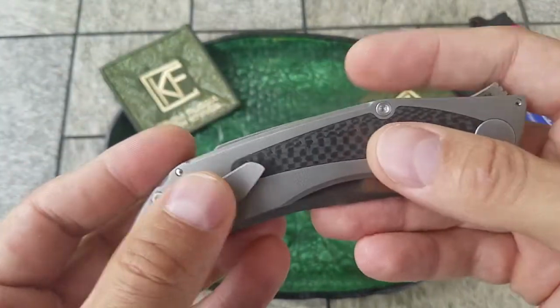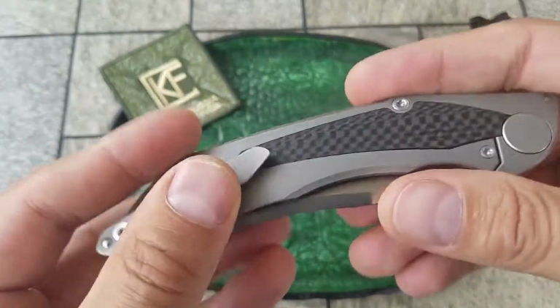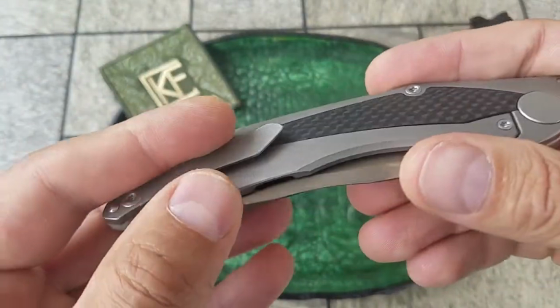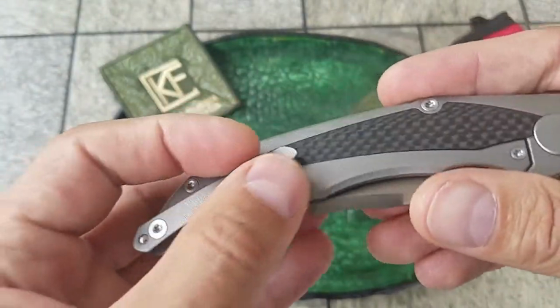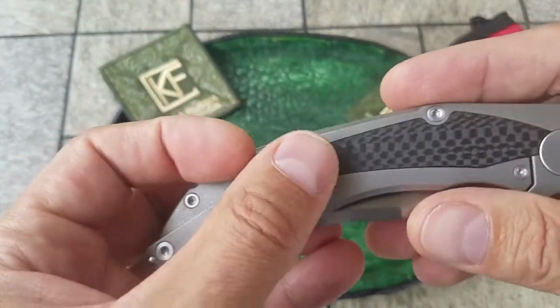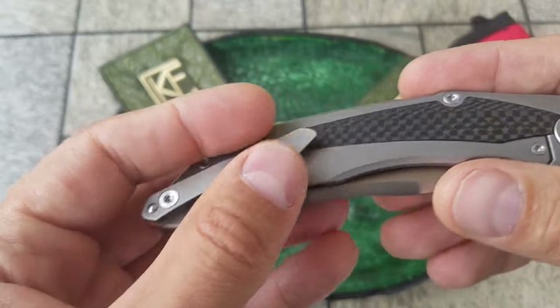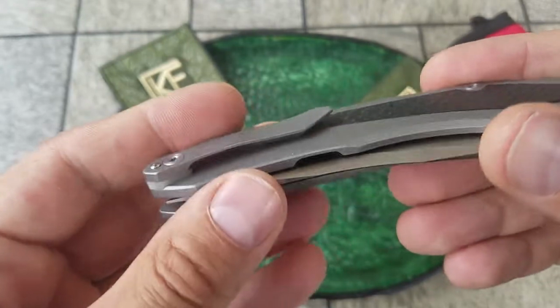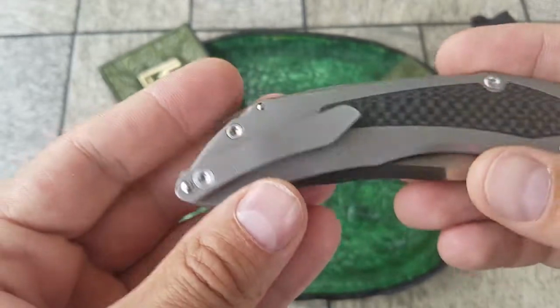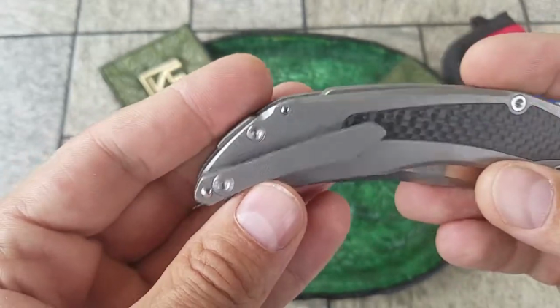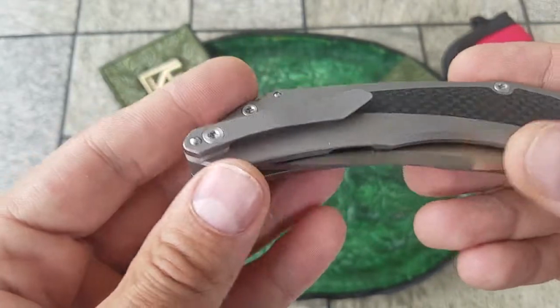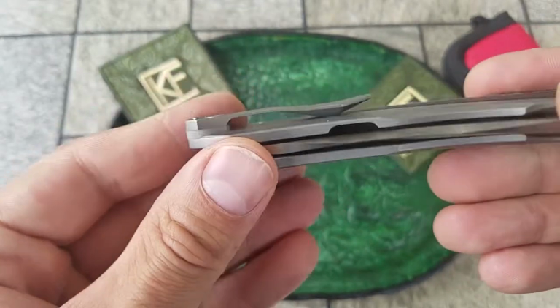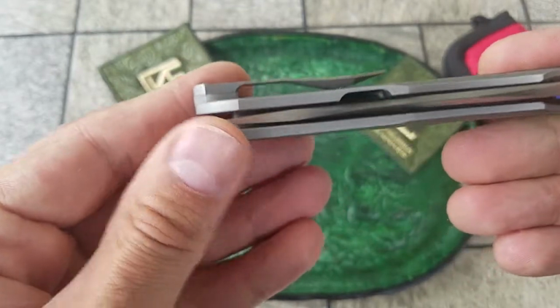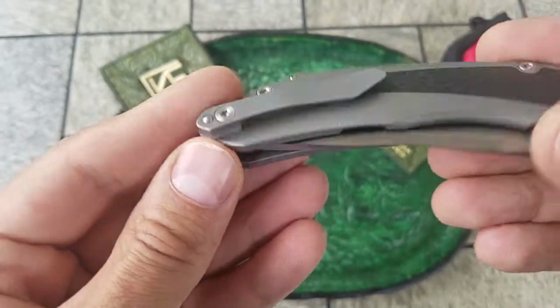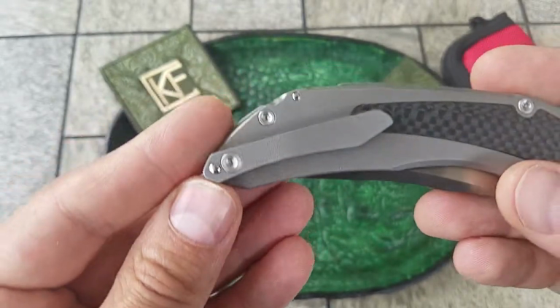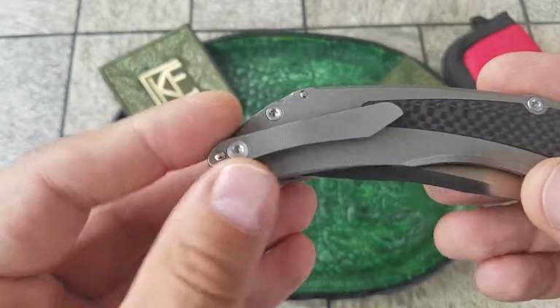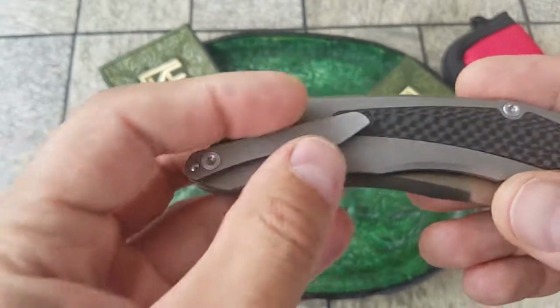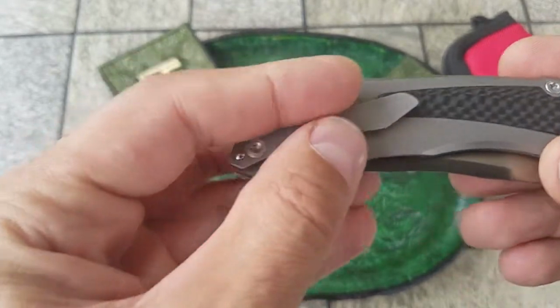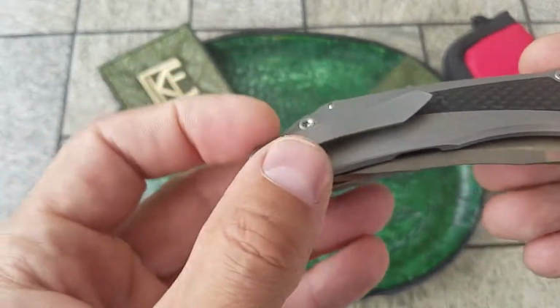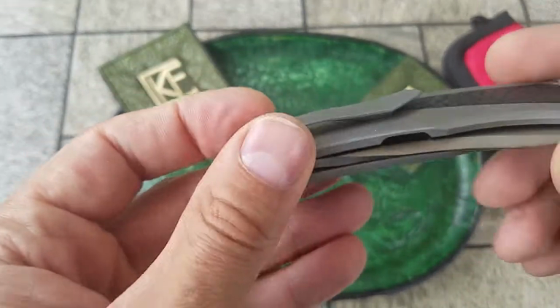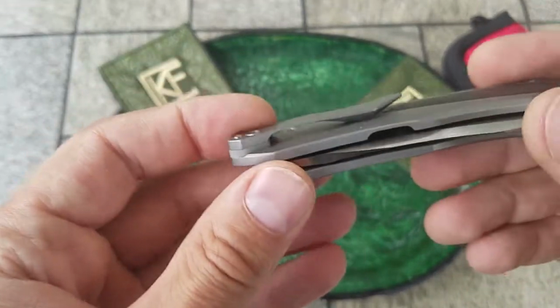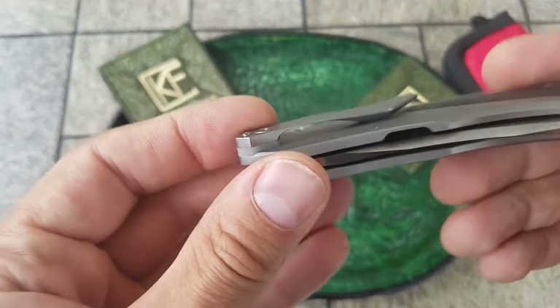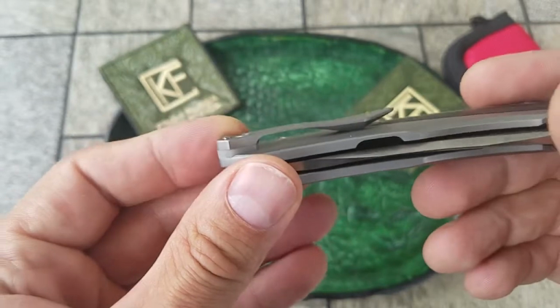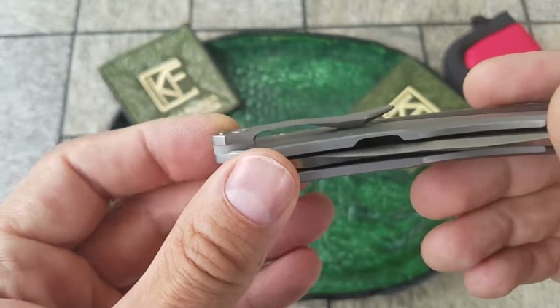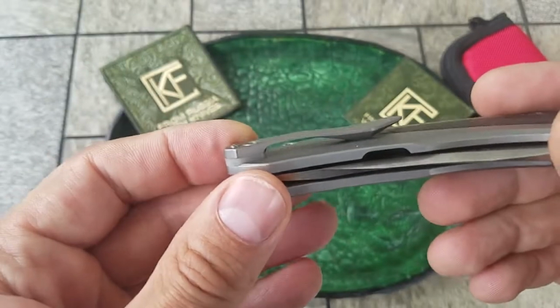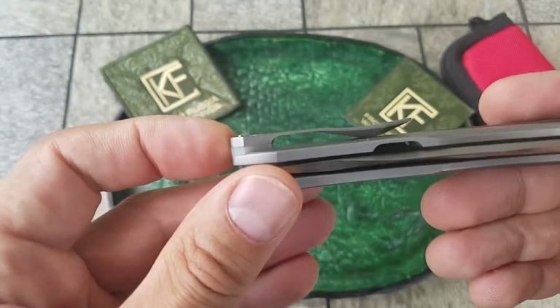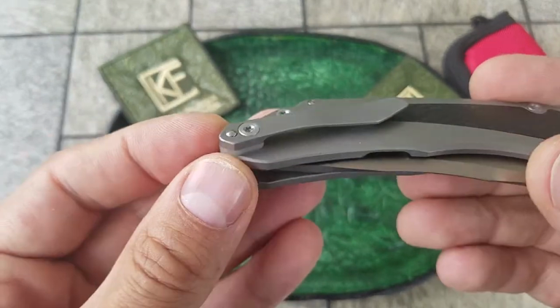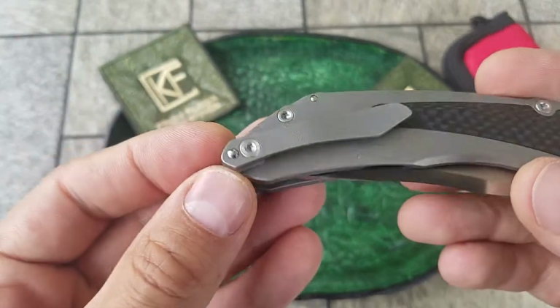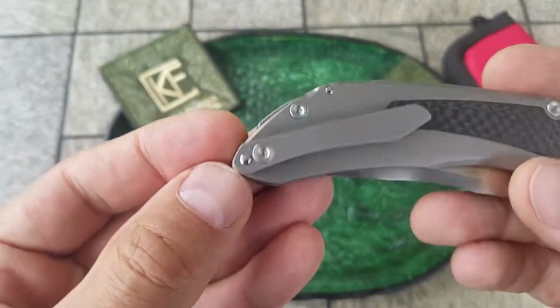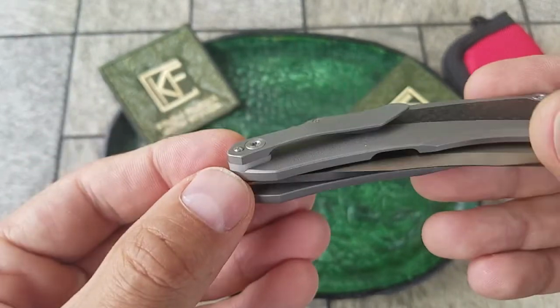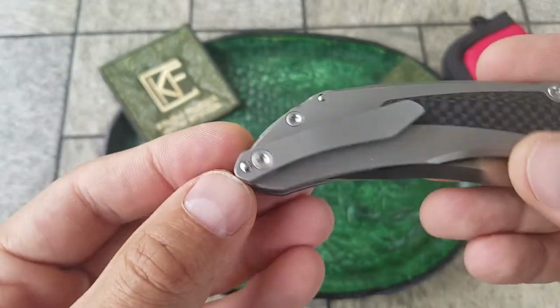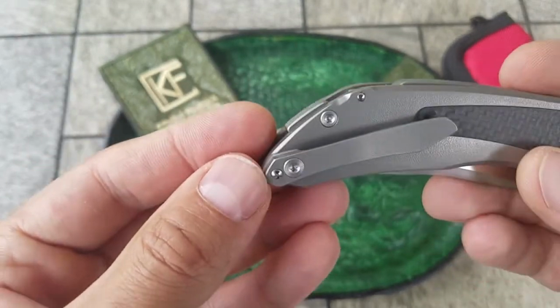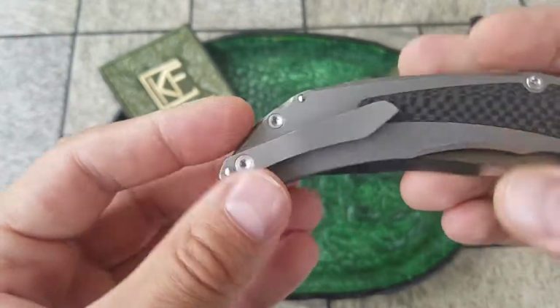Pocket clip — this is what I really like about this knife. It has a moon glow insert in the clip, which lights up when it's dark.